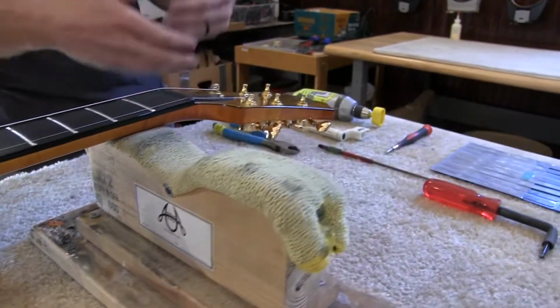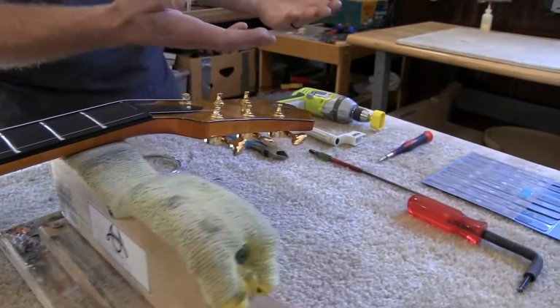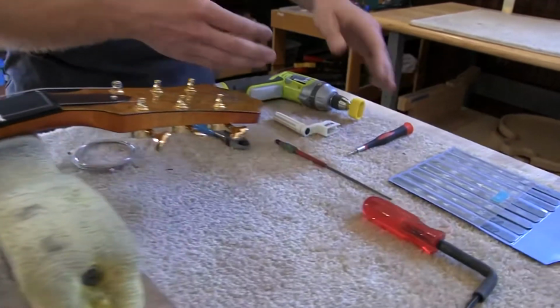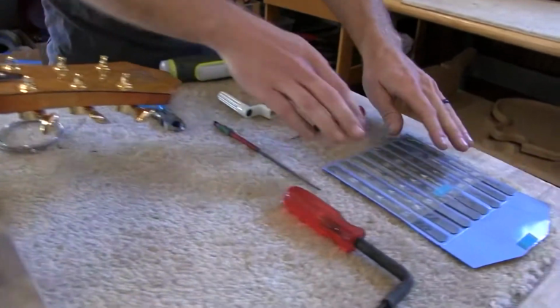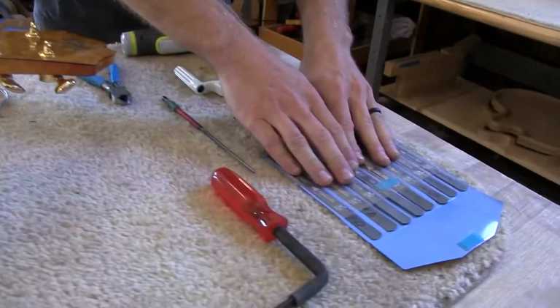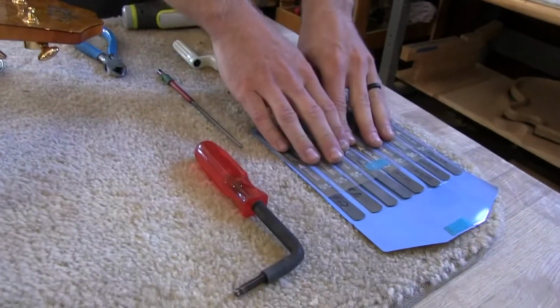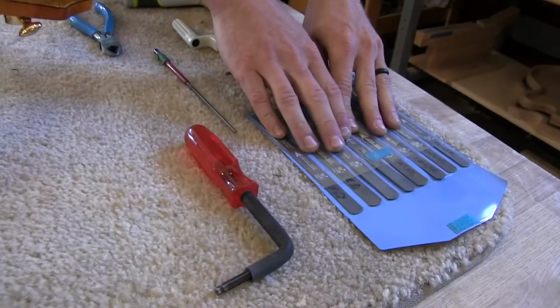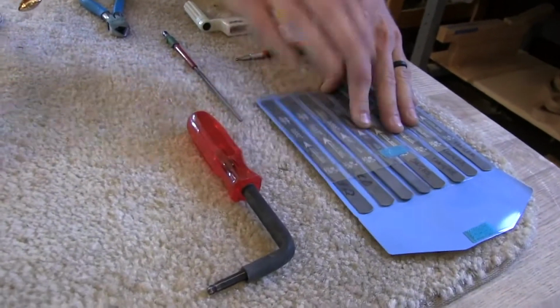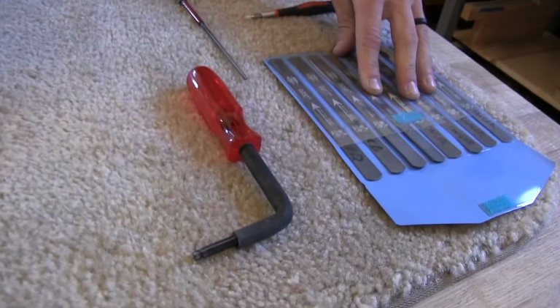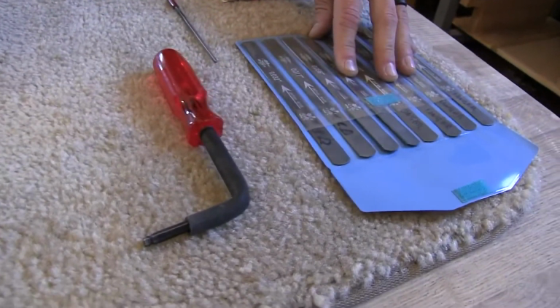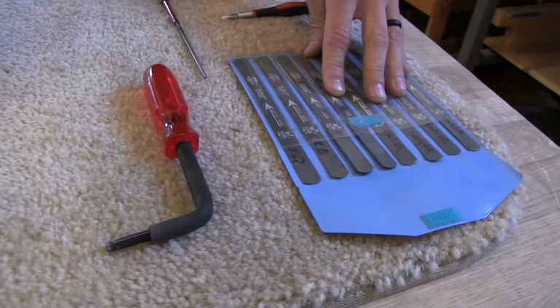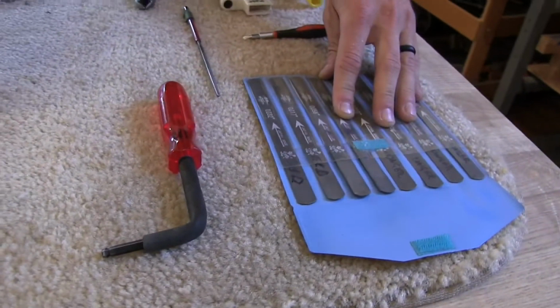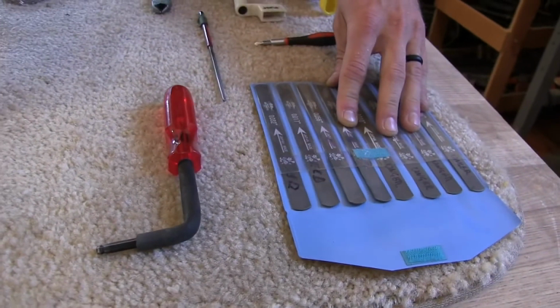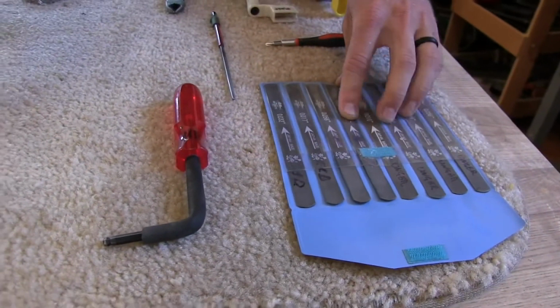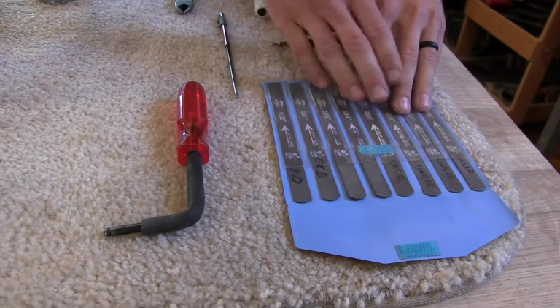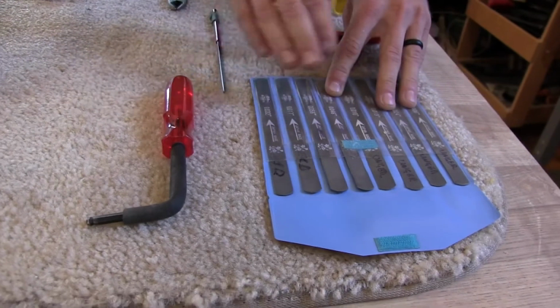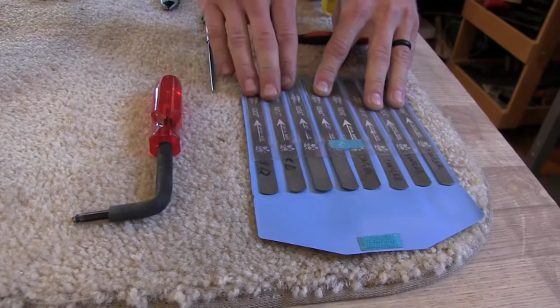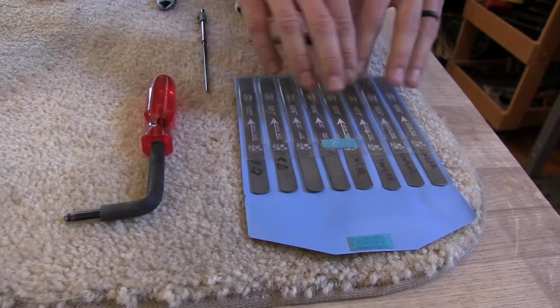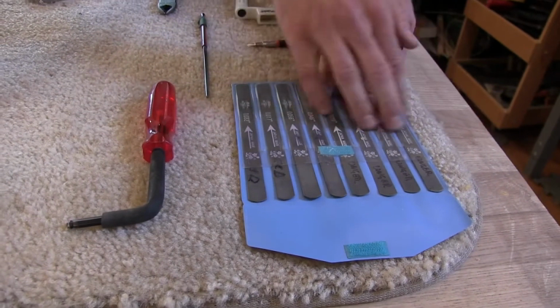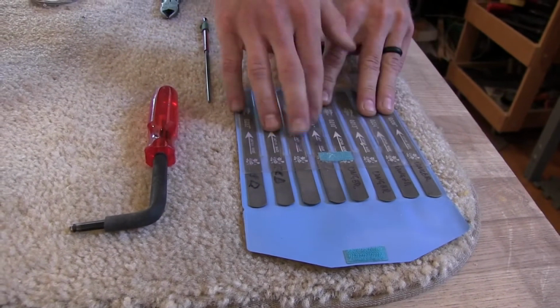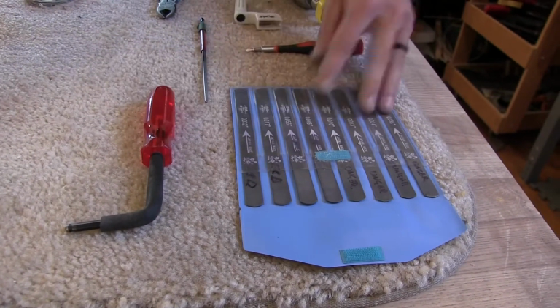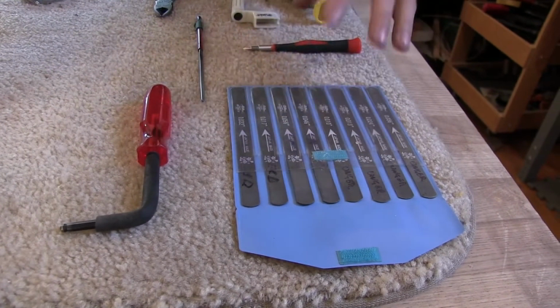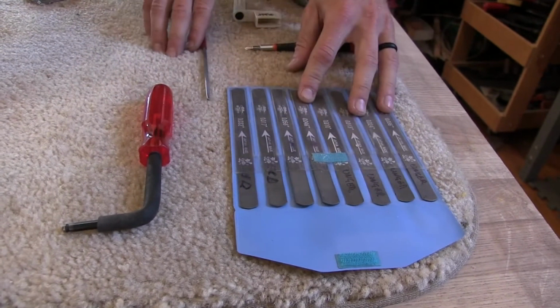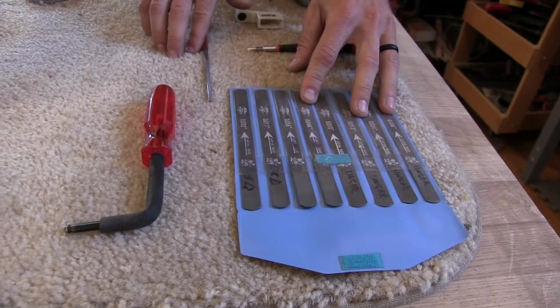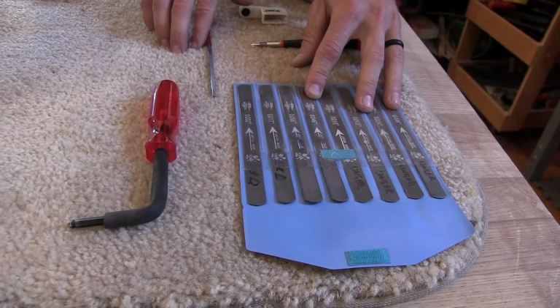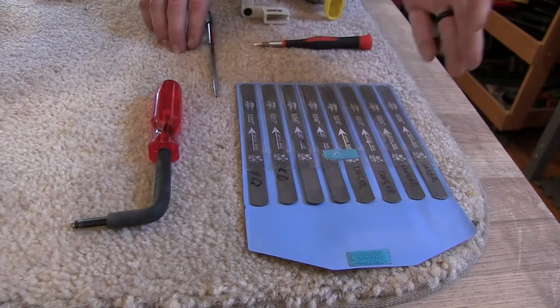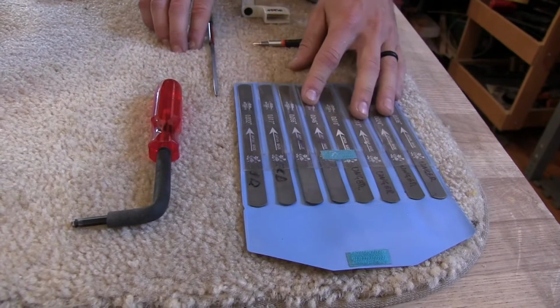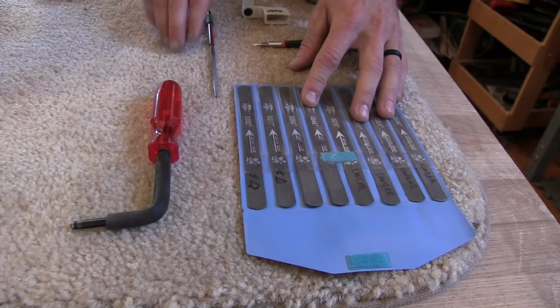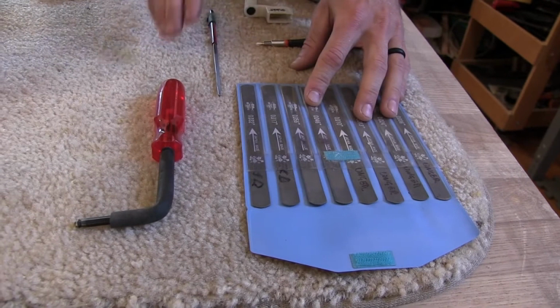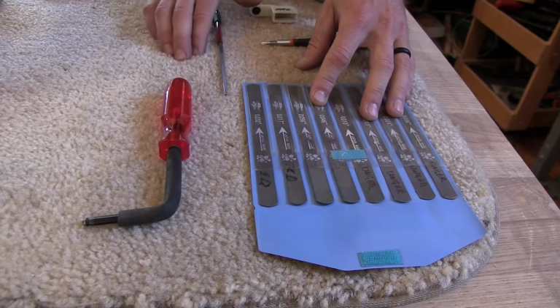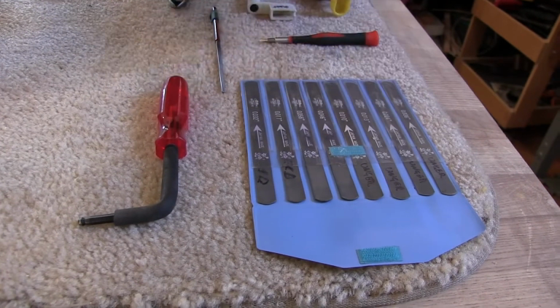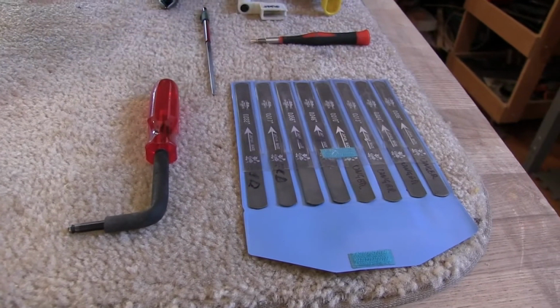The next set of tools is a good set of nut files, because the strings will create different divots, and a good set will save you a lot of time and headaches if you have a little buzz or something going on.